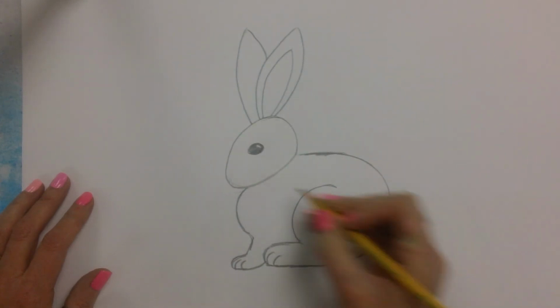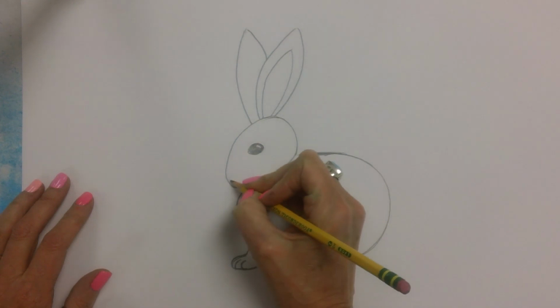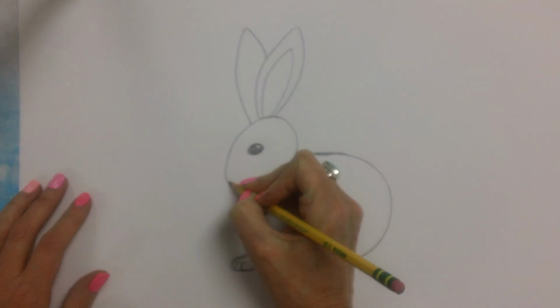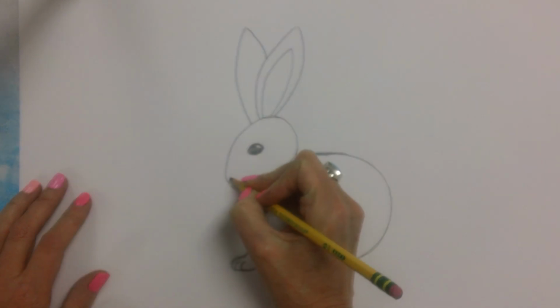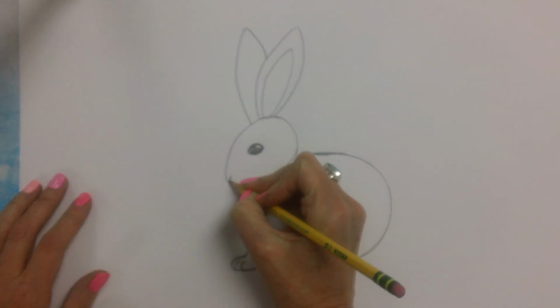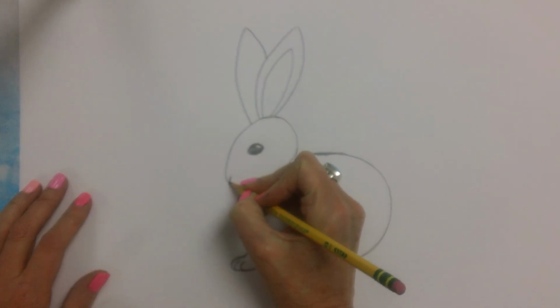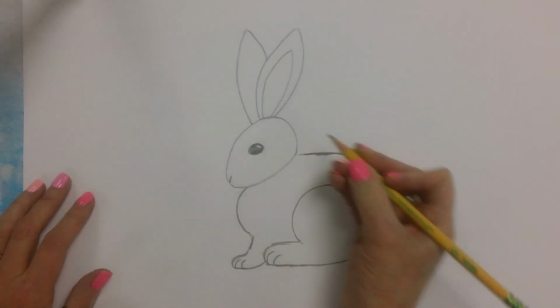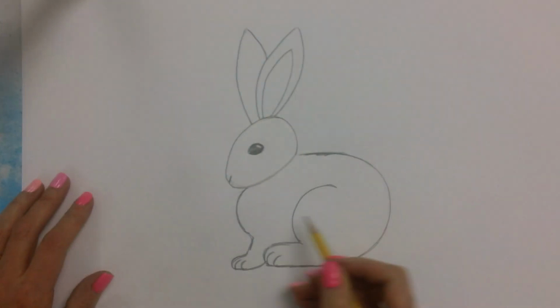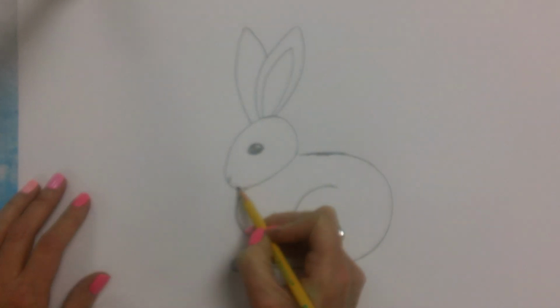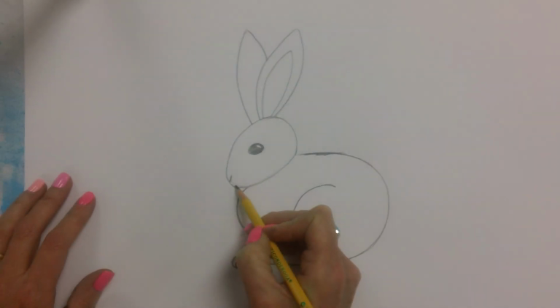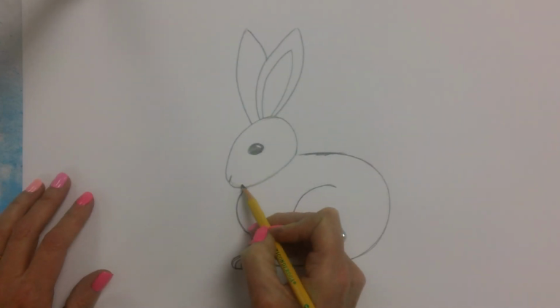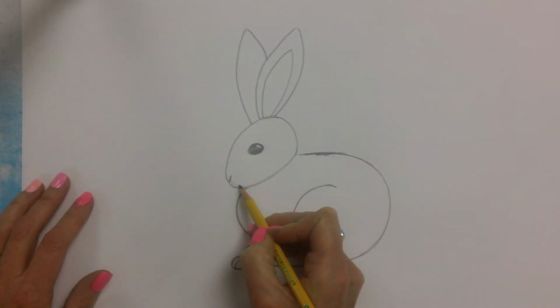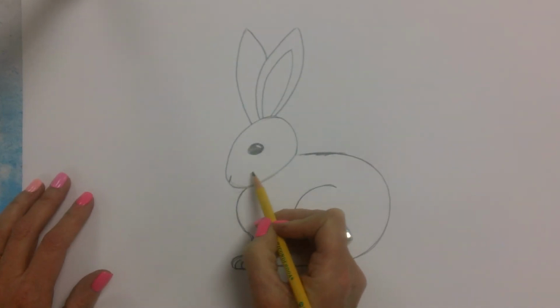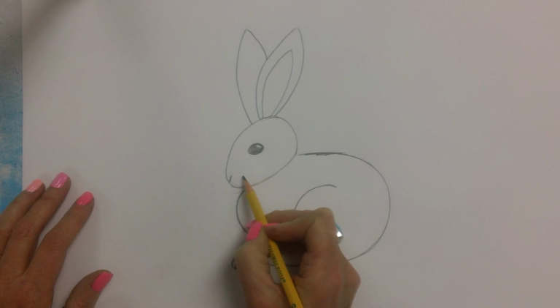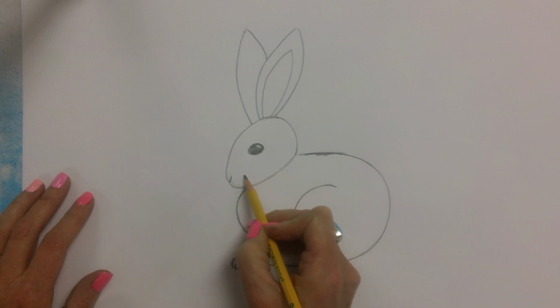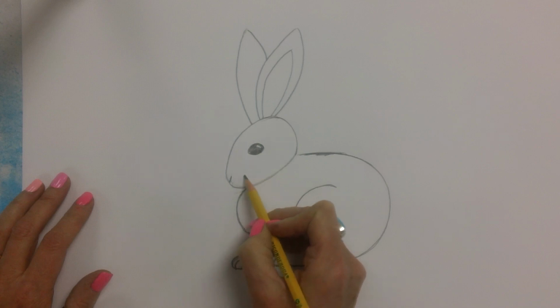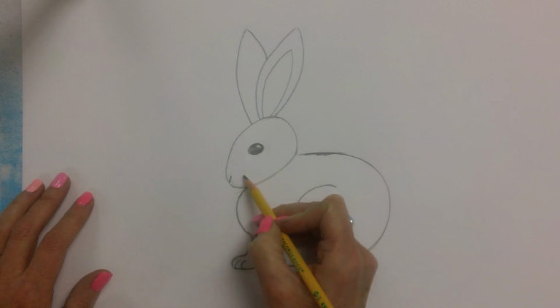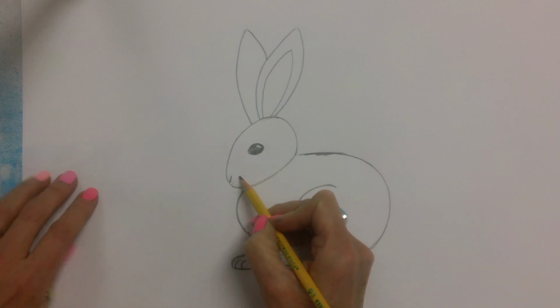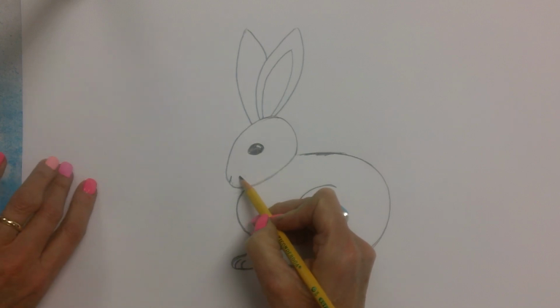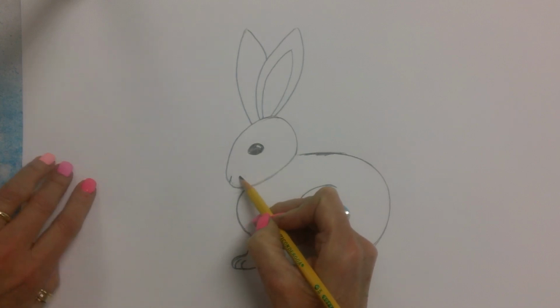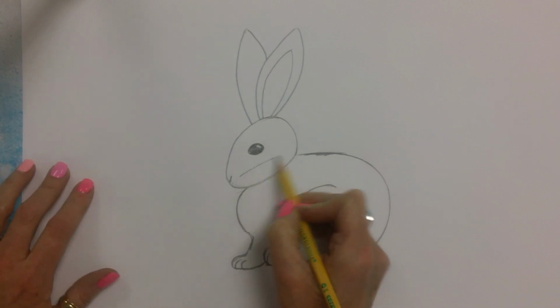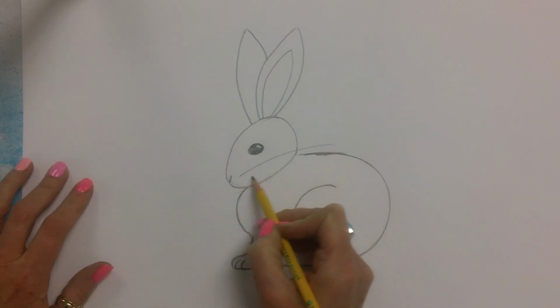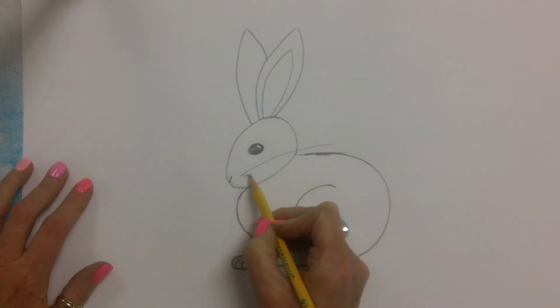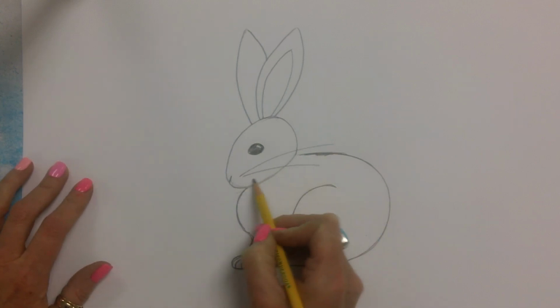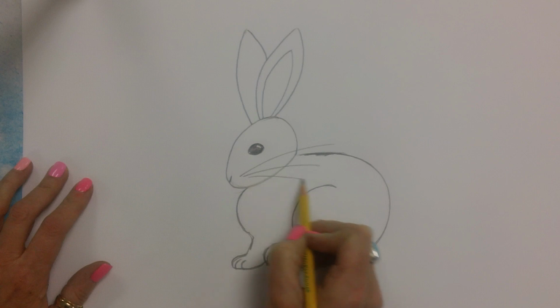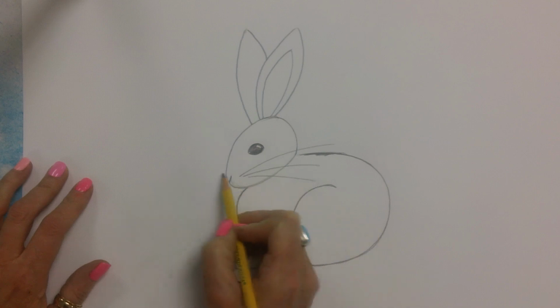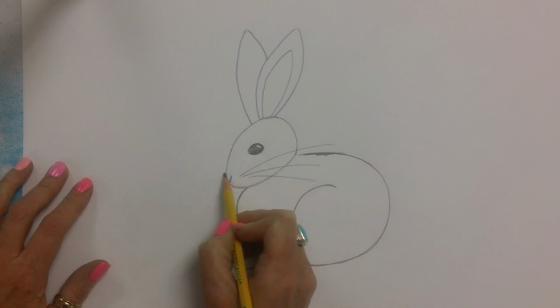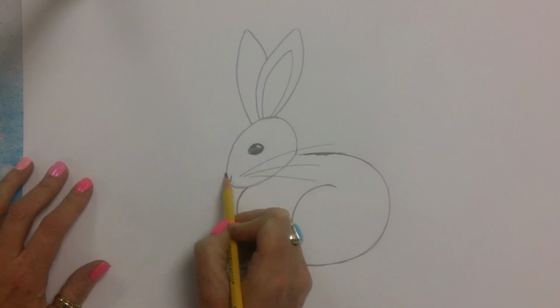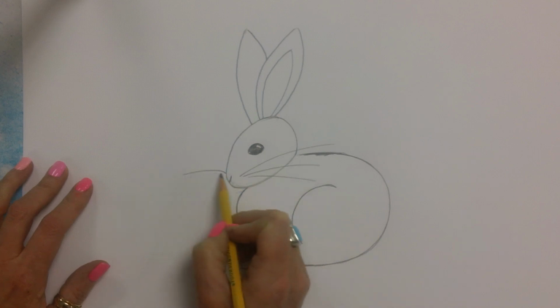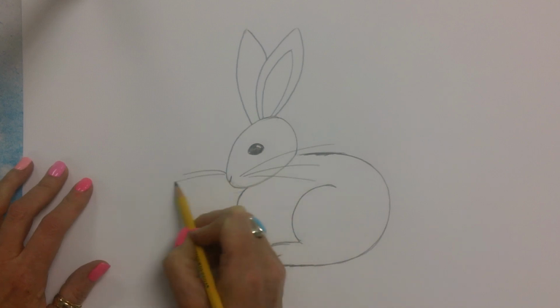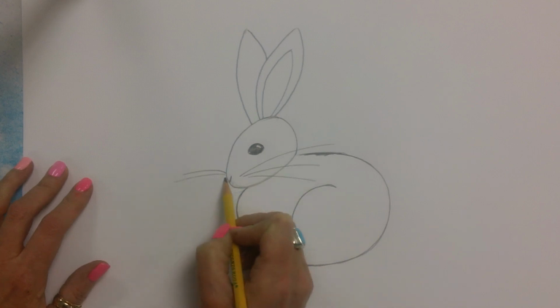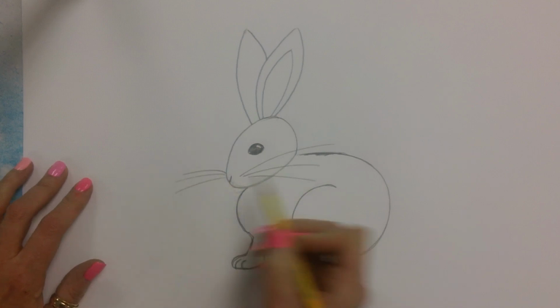We're going to make a little line up here because he does have a triangle nose. And I'm going to give him whiskers. So we're going to start here: one, two, three. And then on the other side: one, two, three.